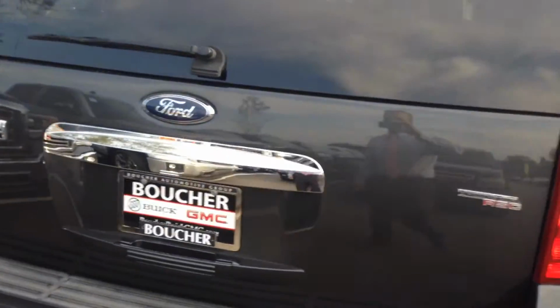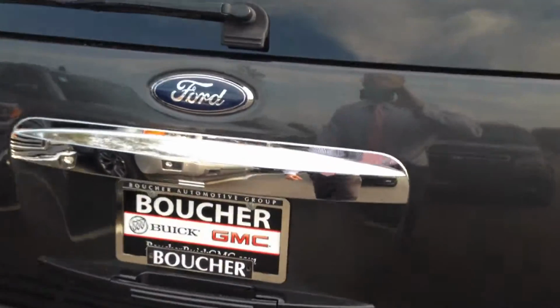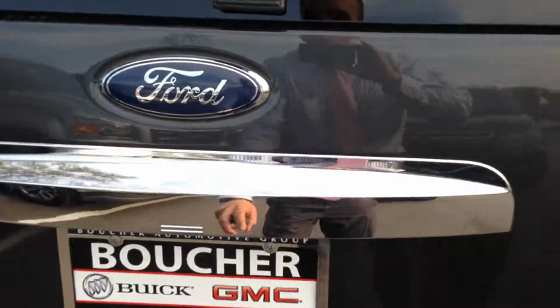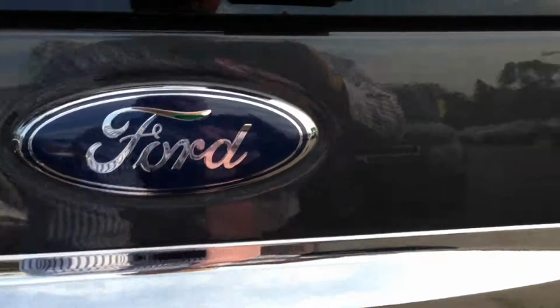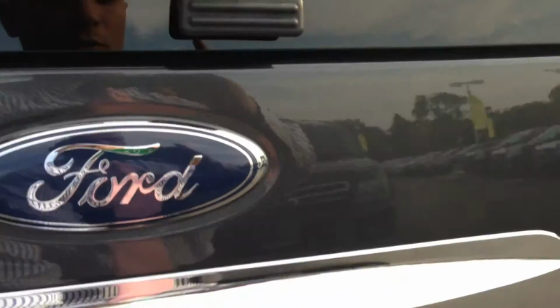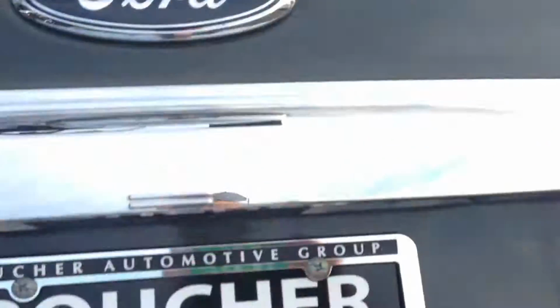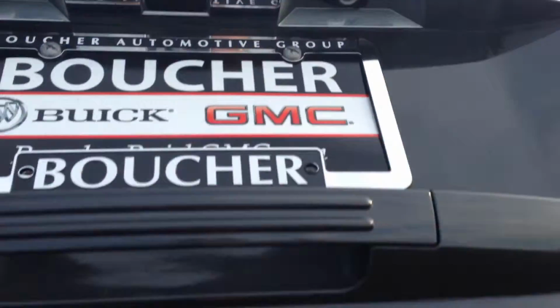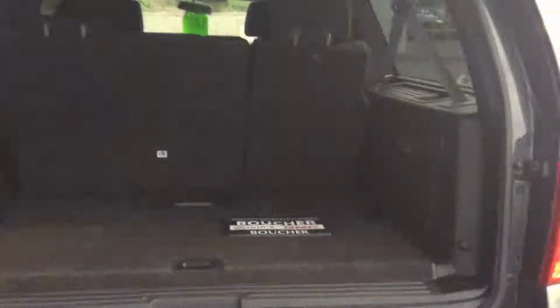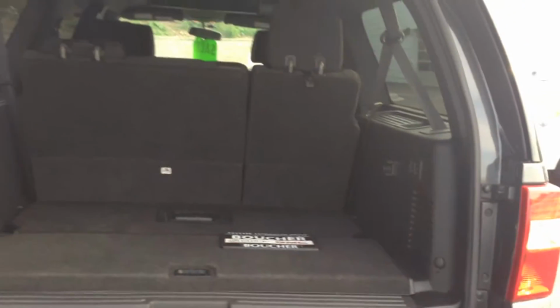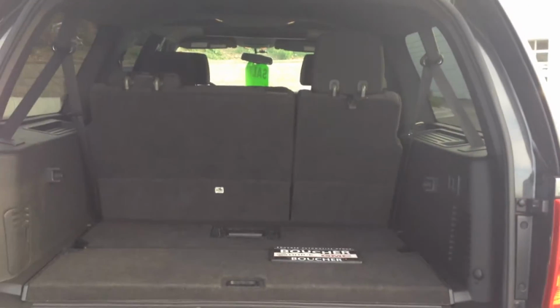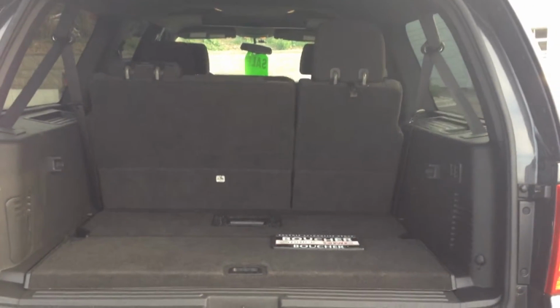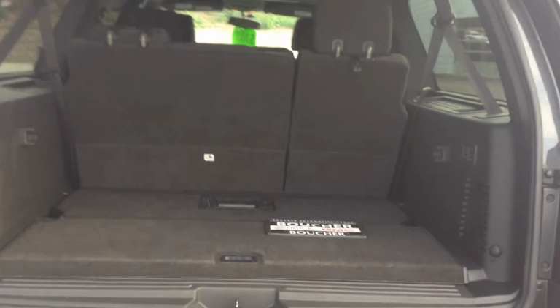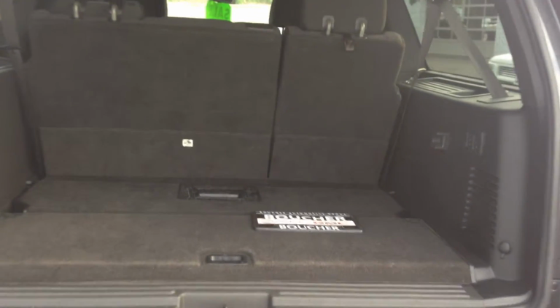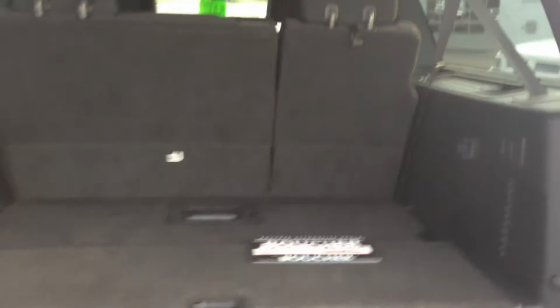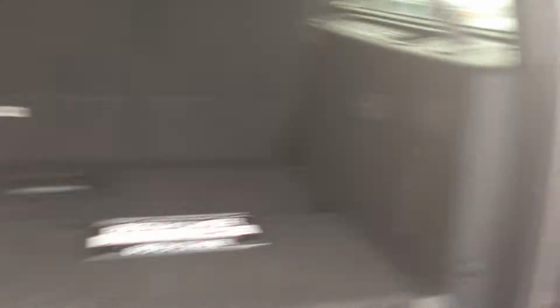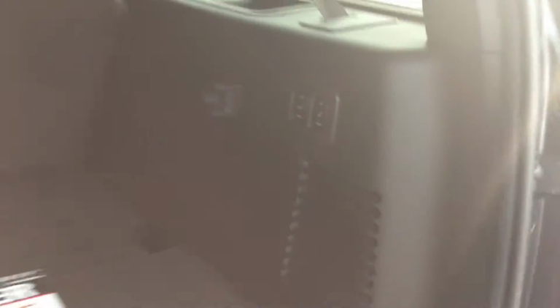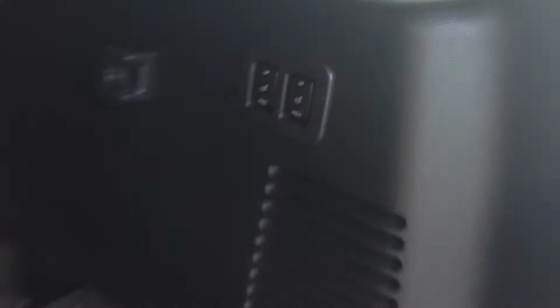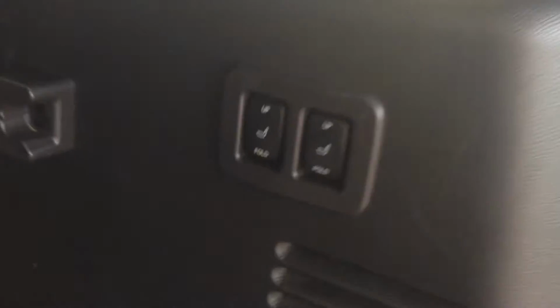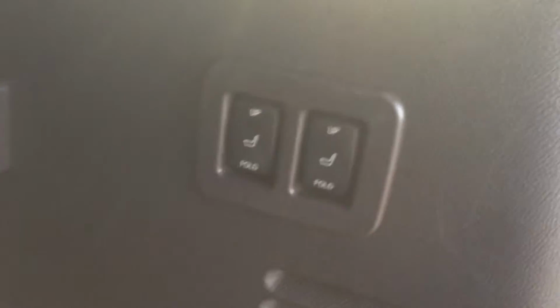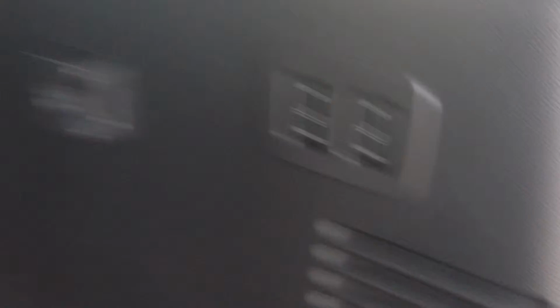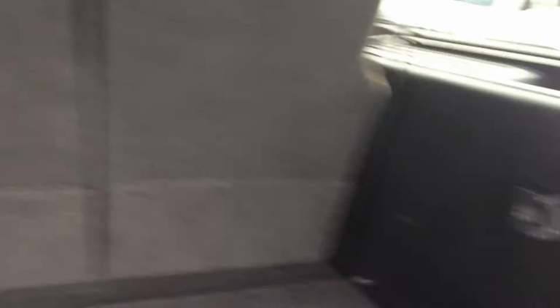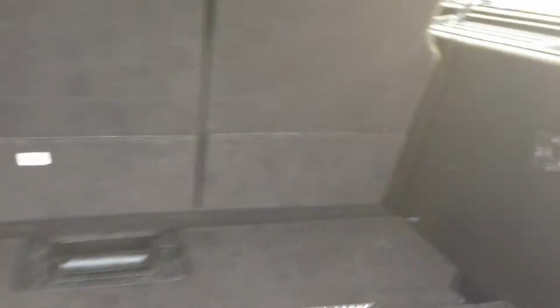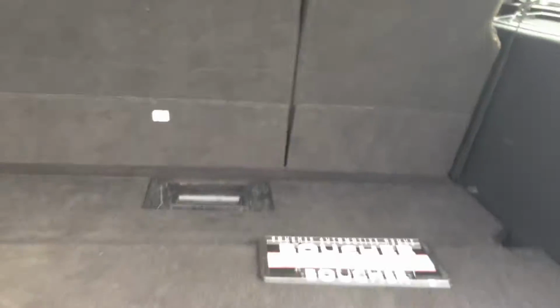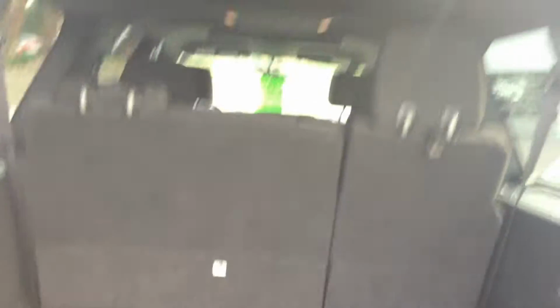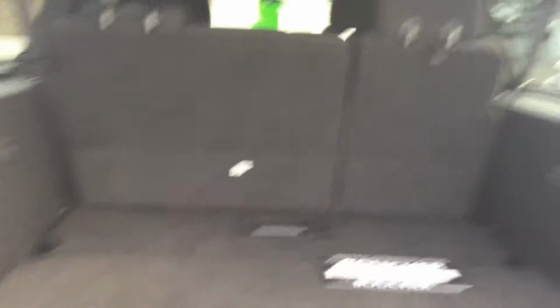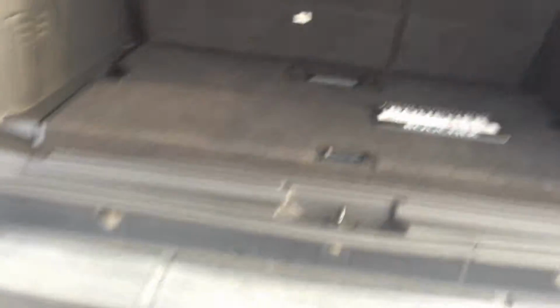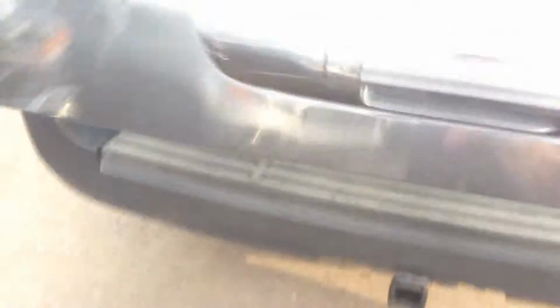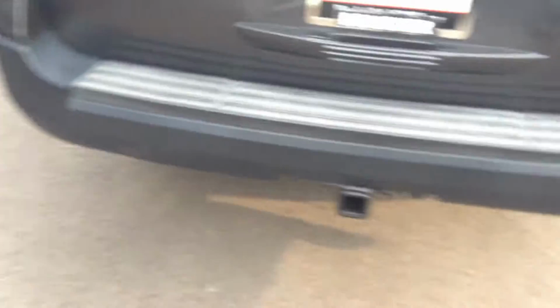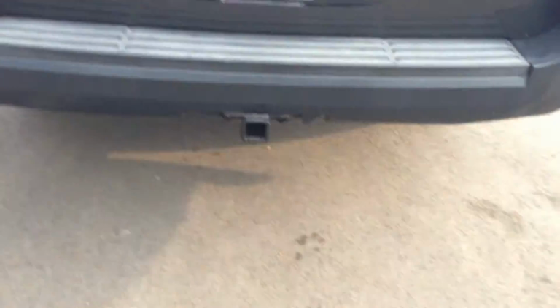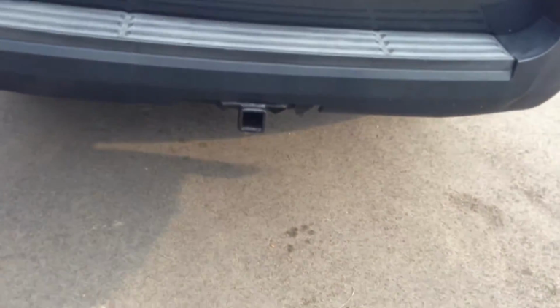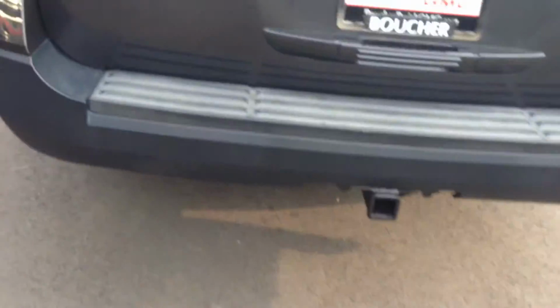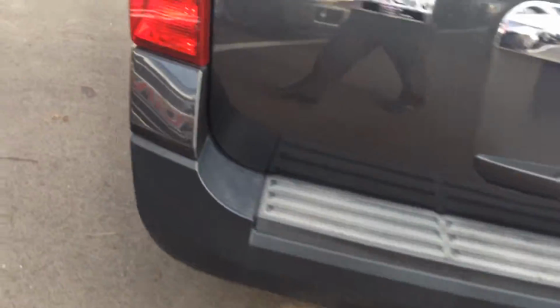Go ahead and open up the trunk so you can see how much room is back there. You've got tons of room back there. You've also got the power folding seats so the third row will fold down if you need more room. Got the tow package on the back already.